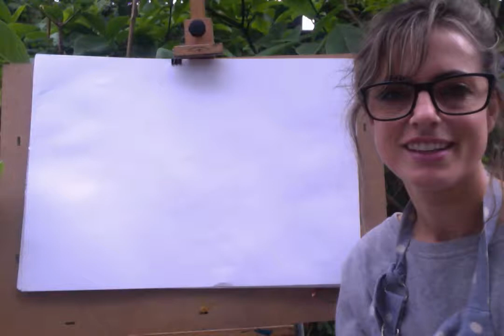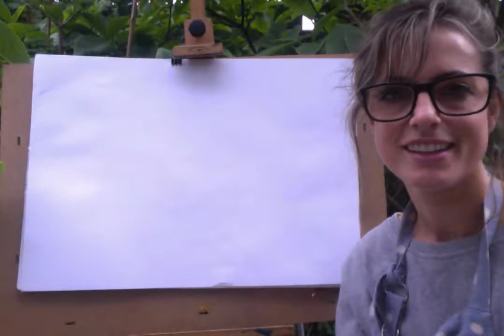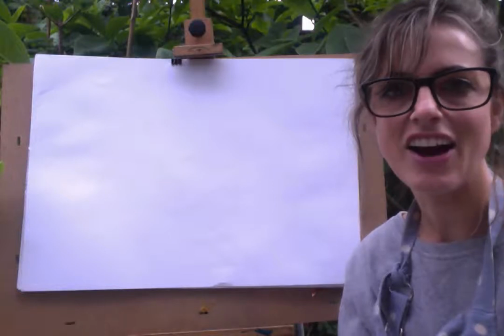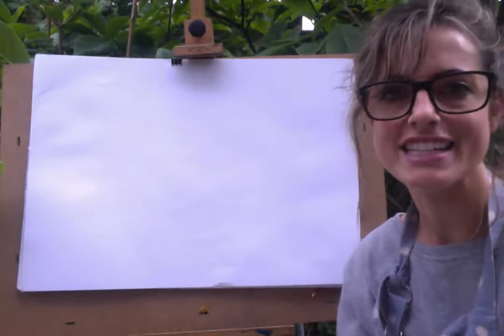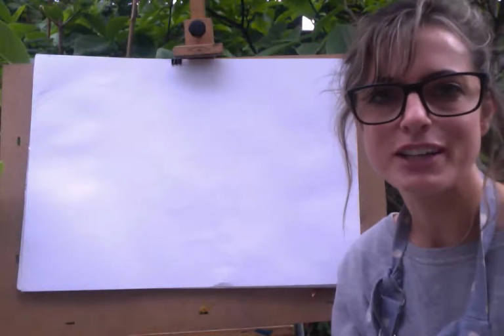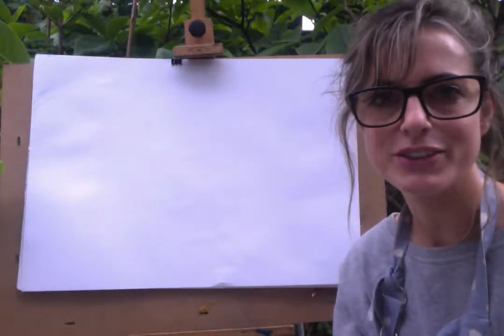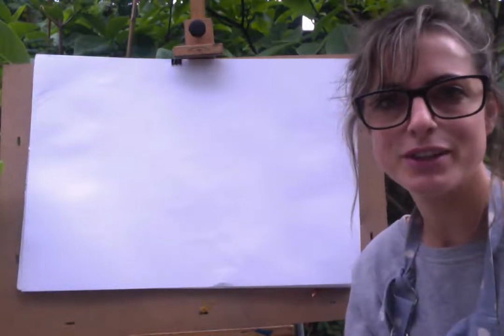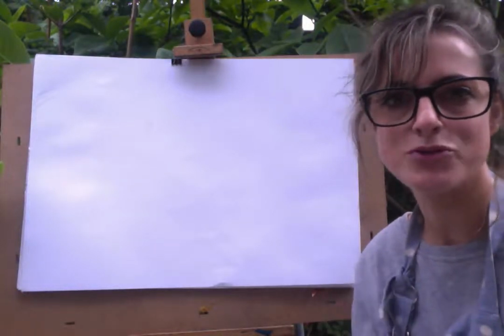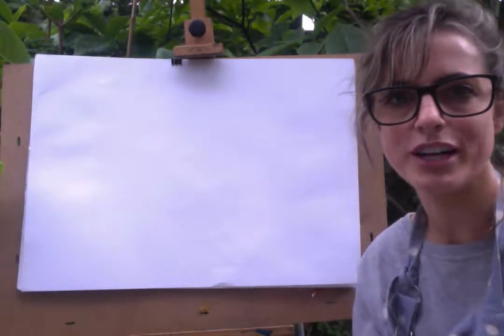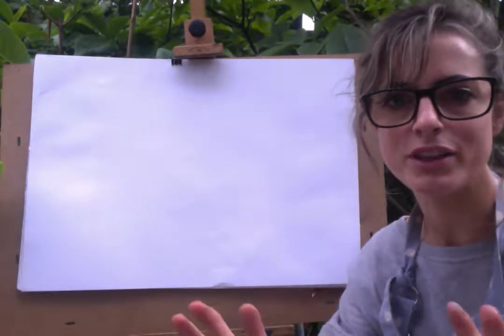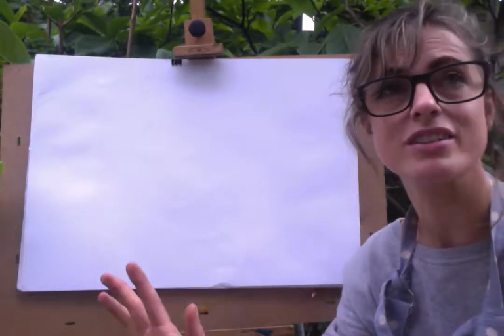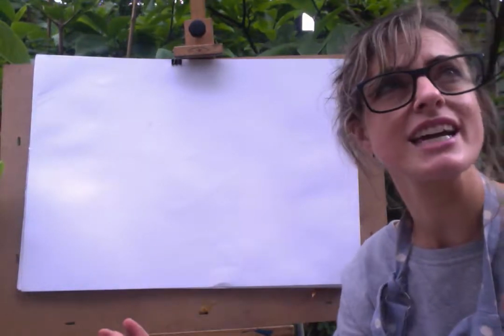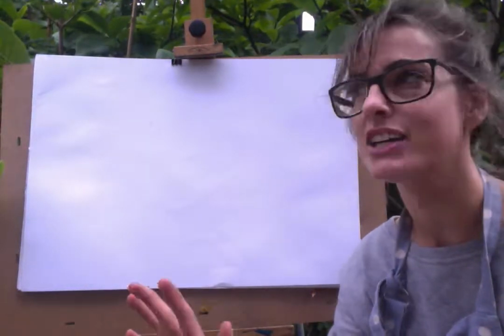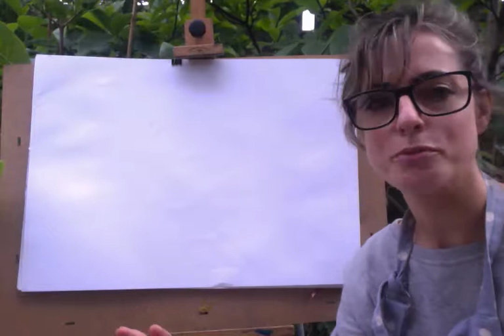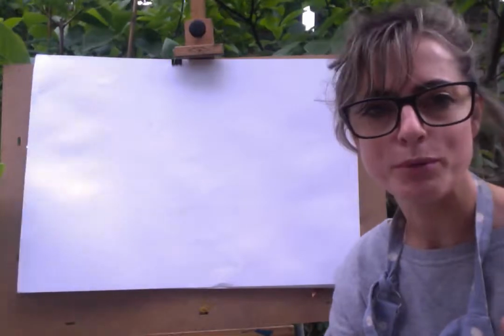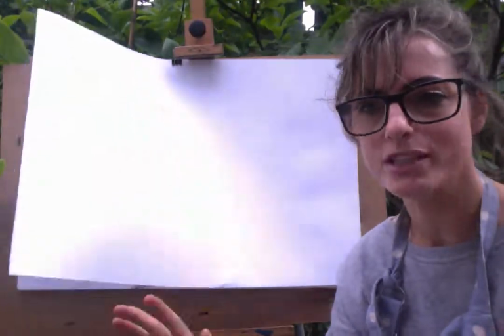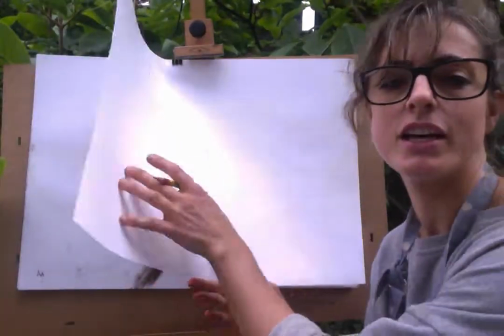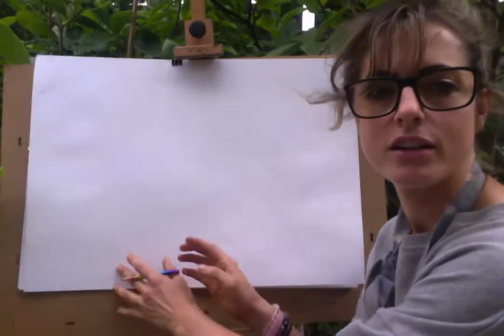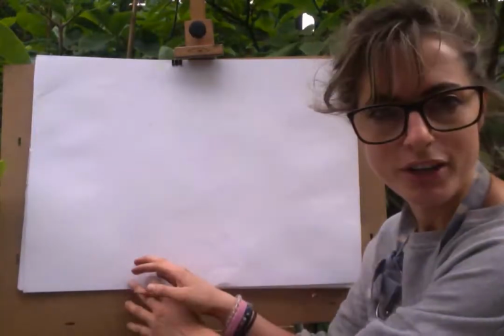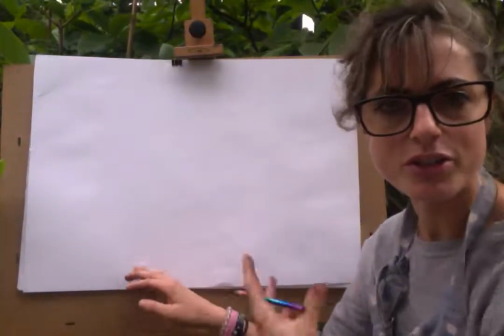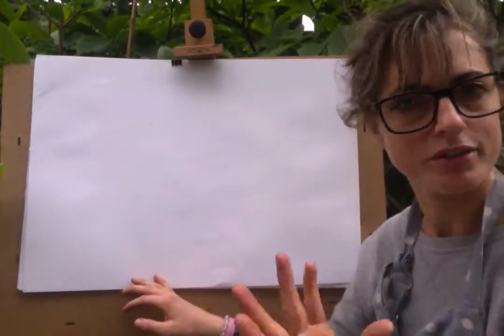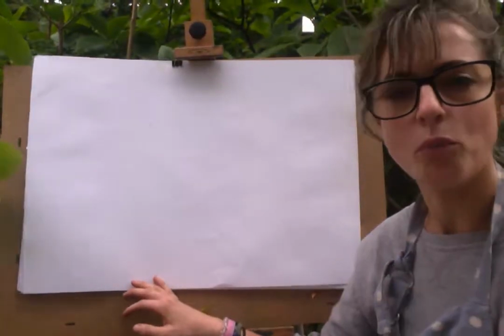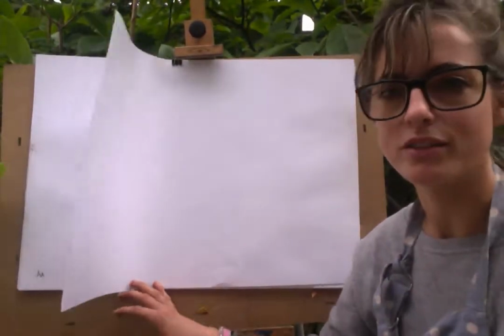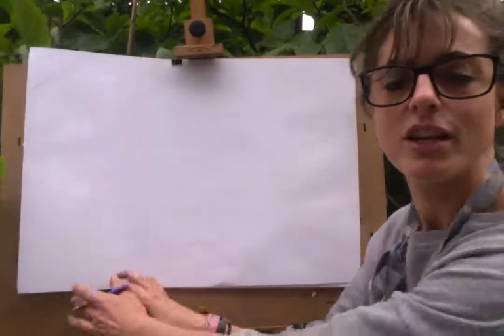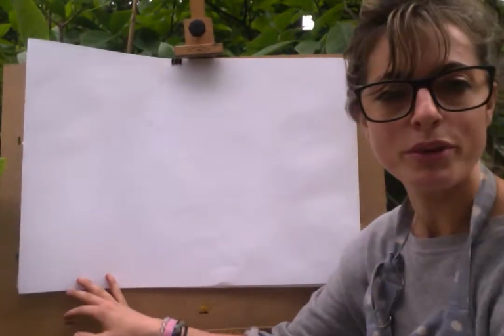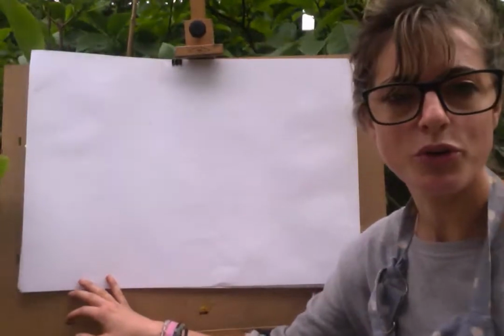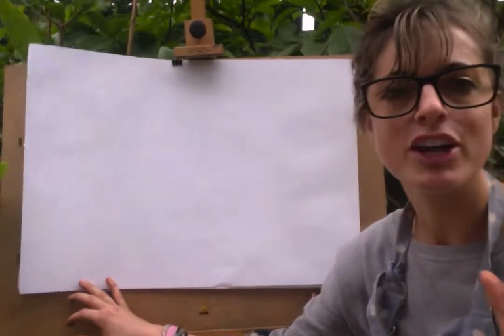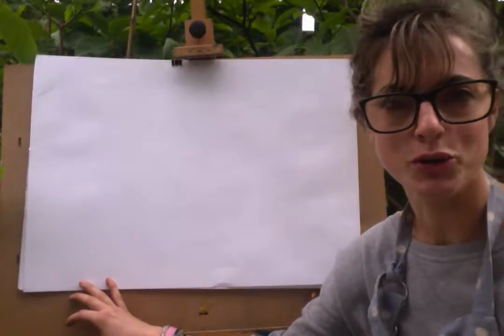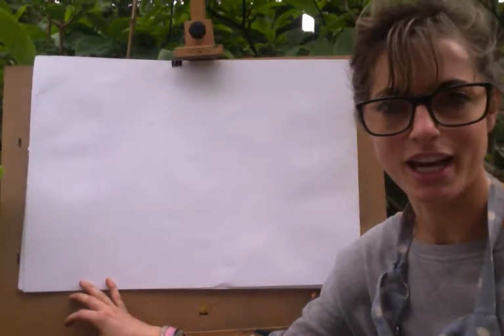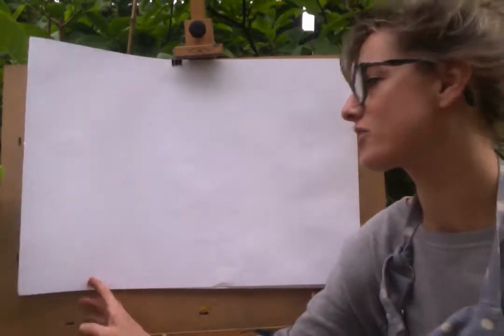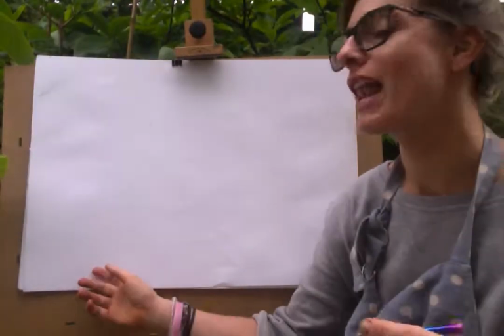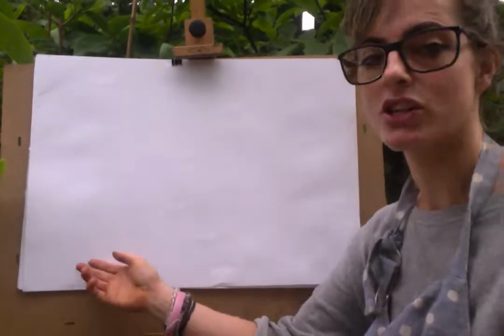Hey guys, it's Emmylou. I'm going to be drawing. I'm in the garden today so it may be a bit windy, but I just thought, why not? I'll be drawing a dog today, so let's go.